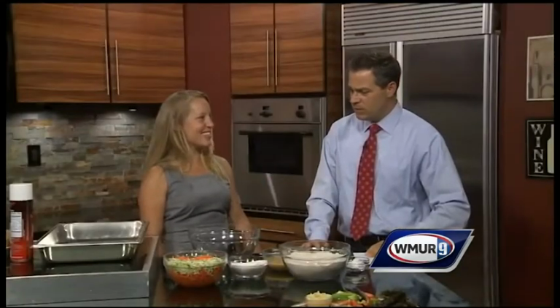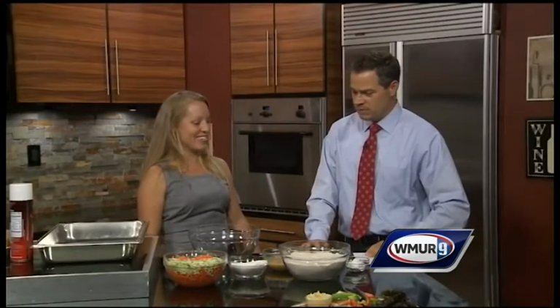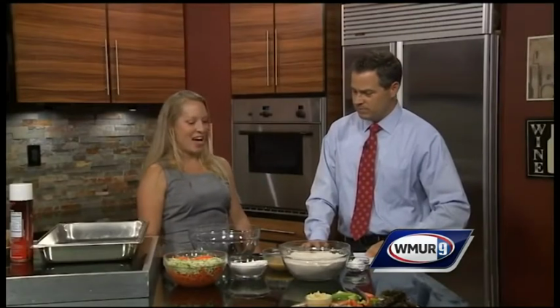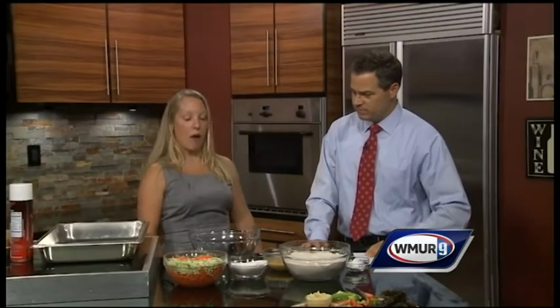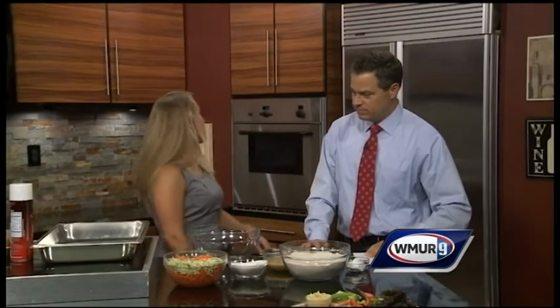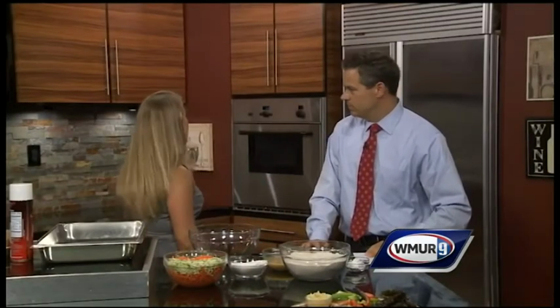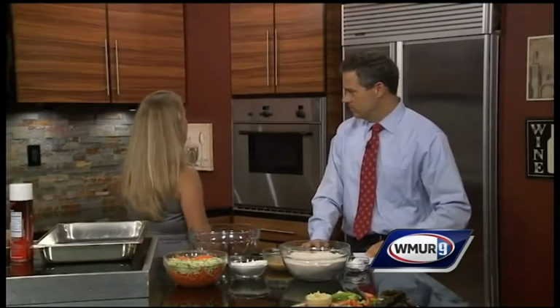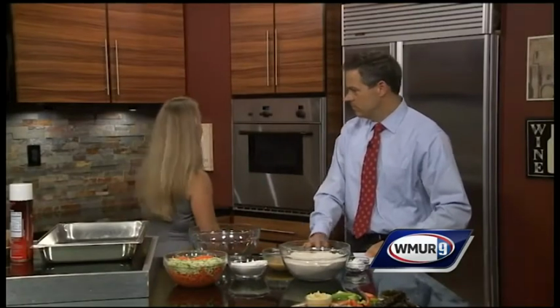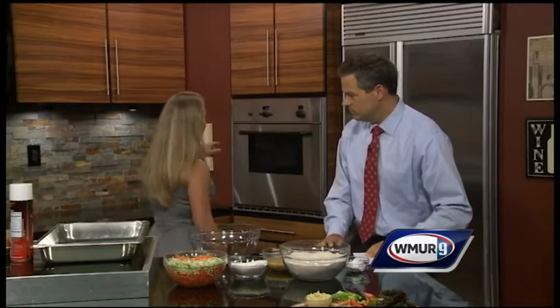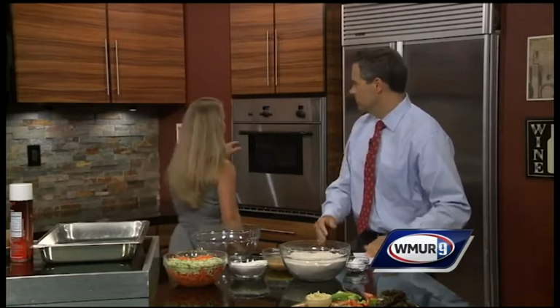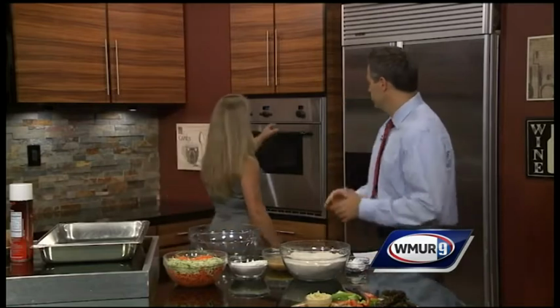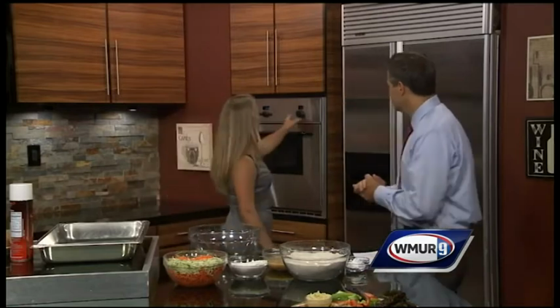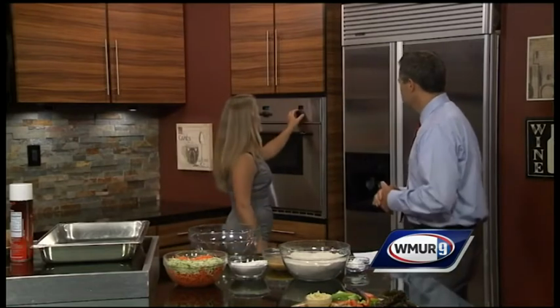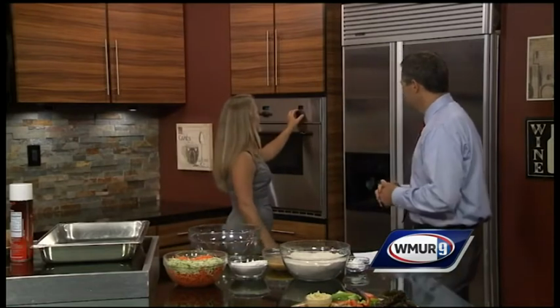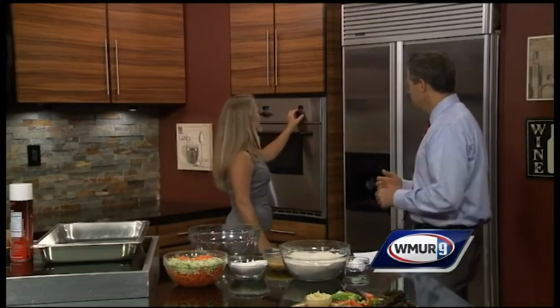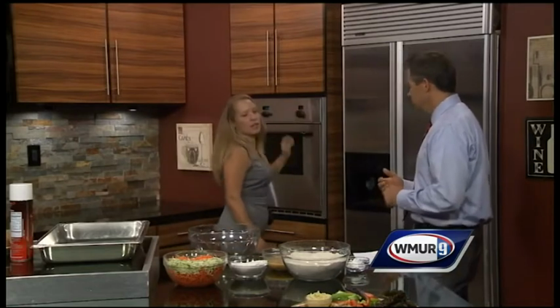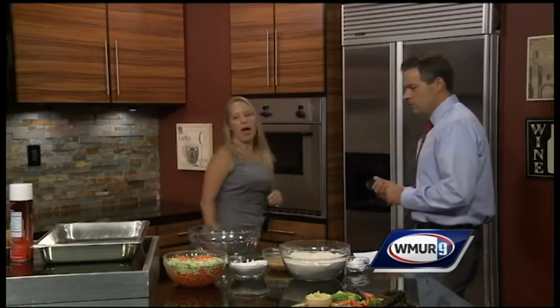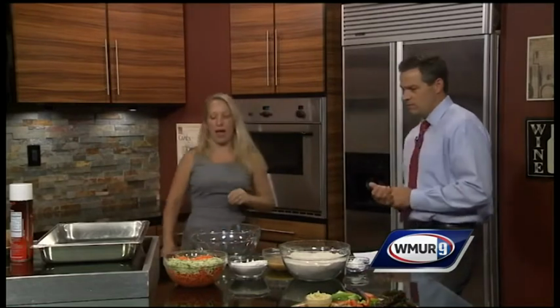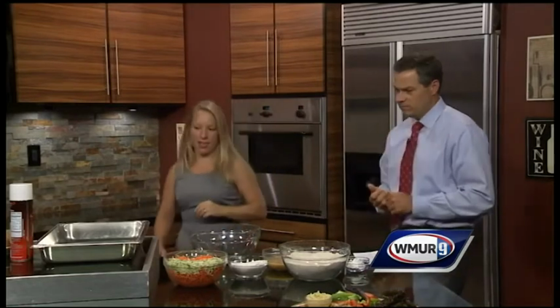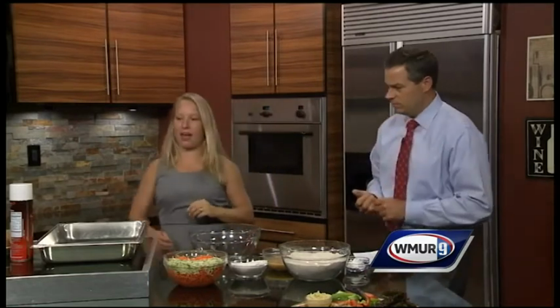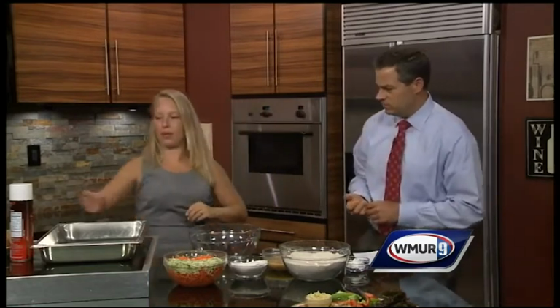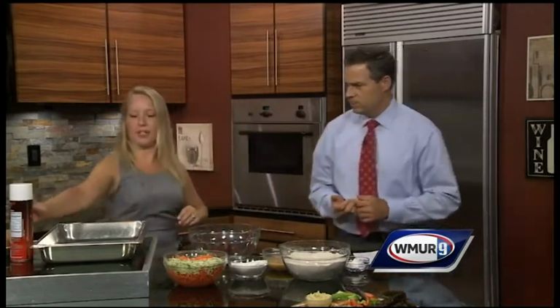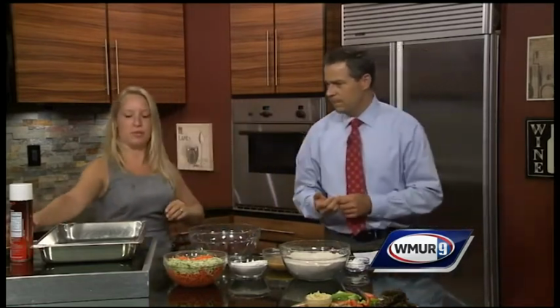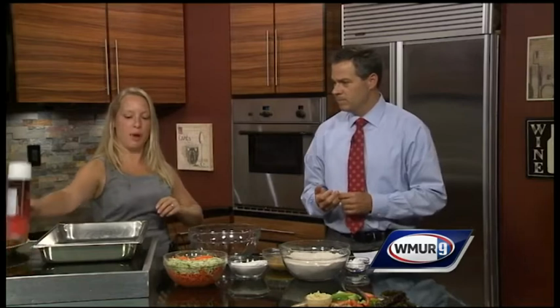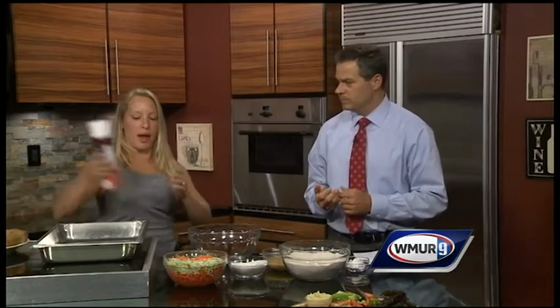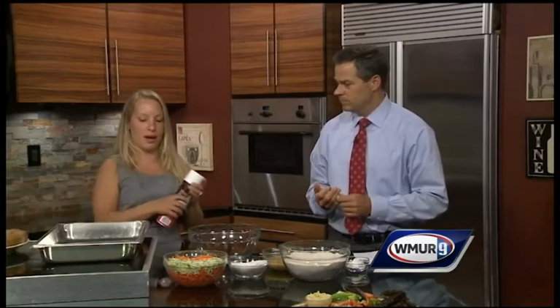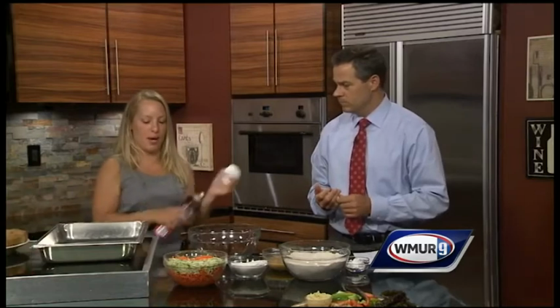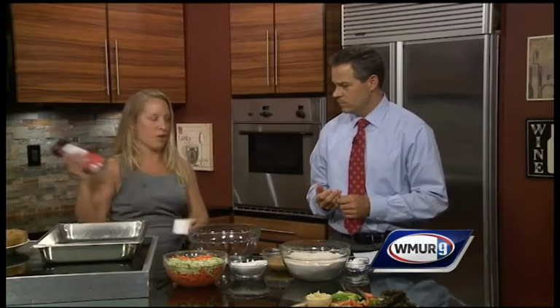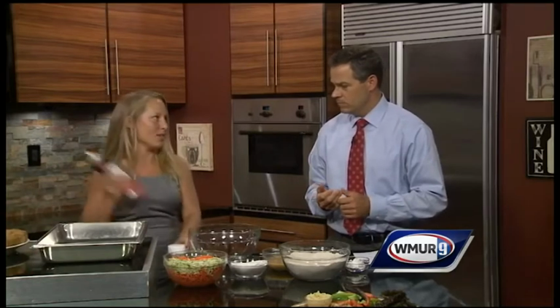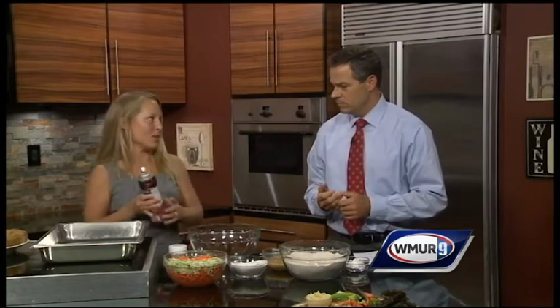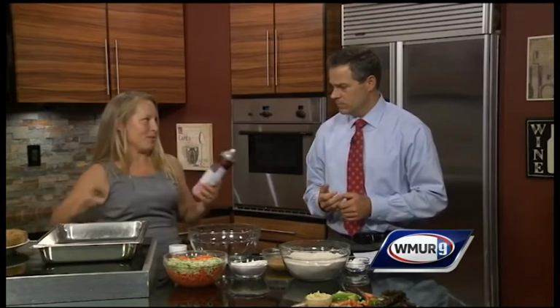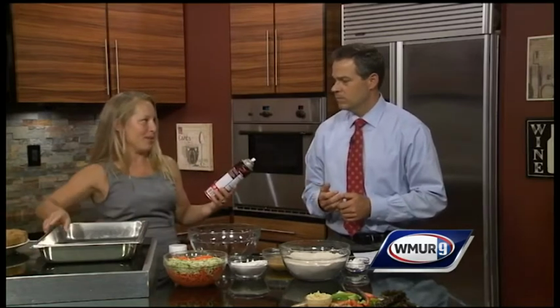How do we make it? Well, first we're going to start by preheating the oven to 350 degrees. And then we're going to spray a pan with non-stick cooking spray.